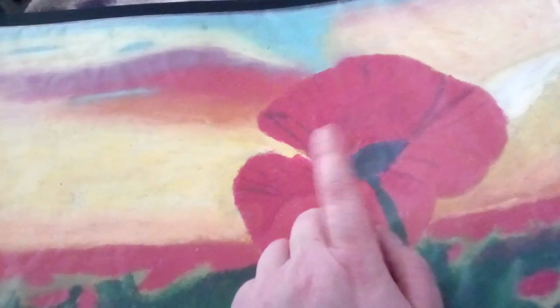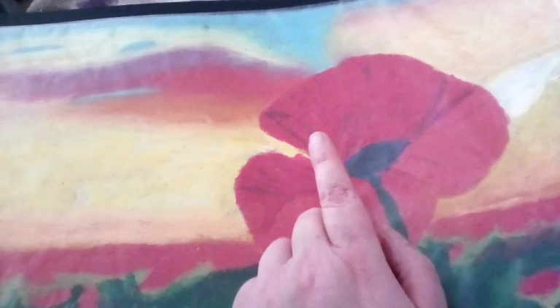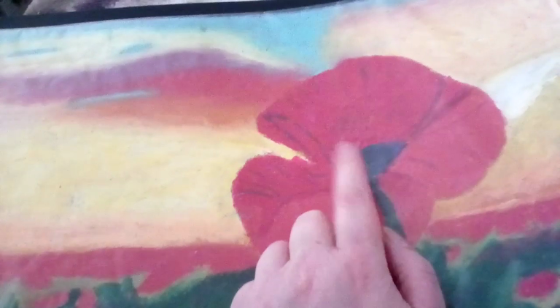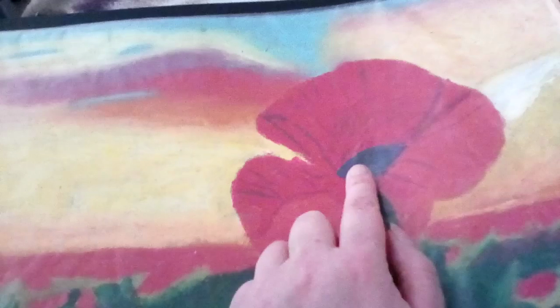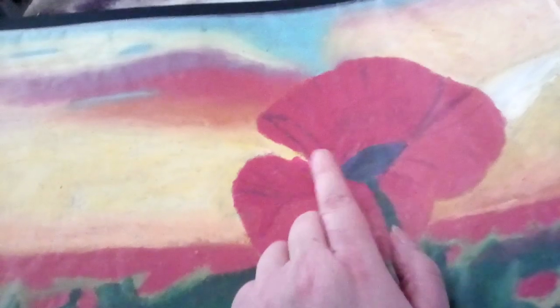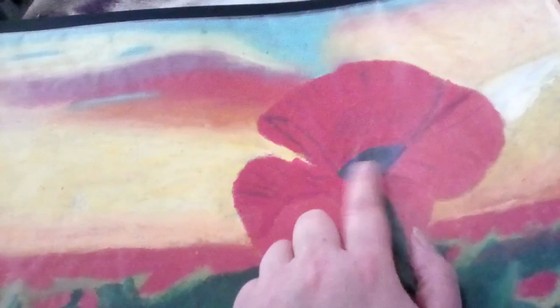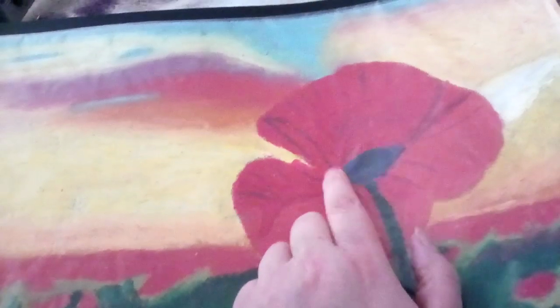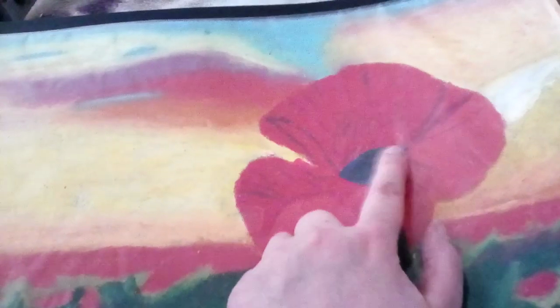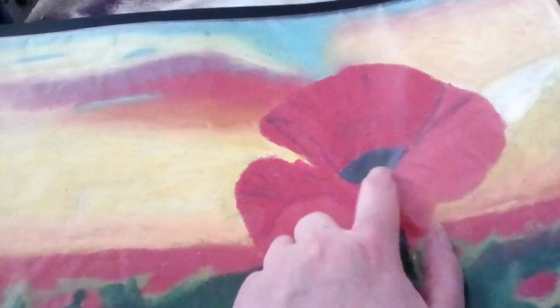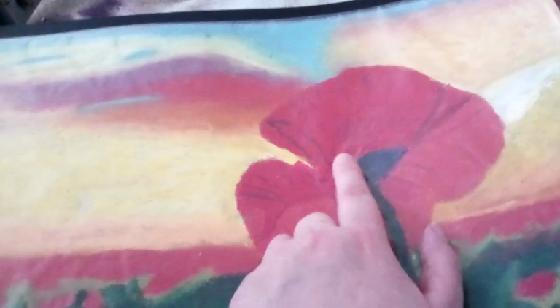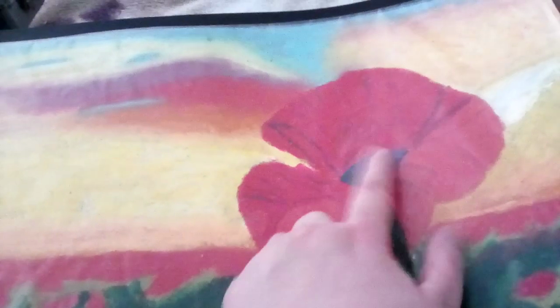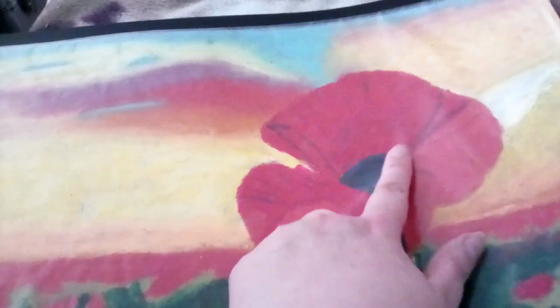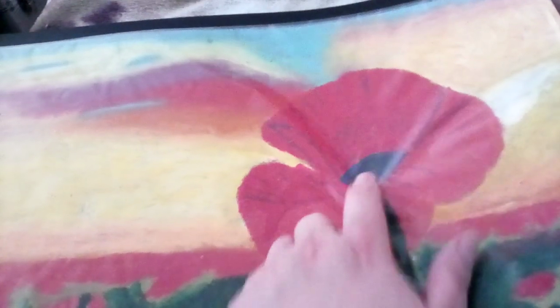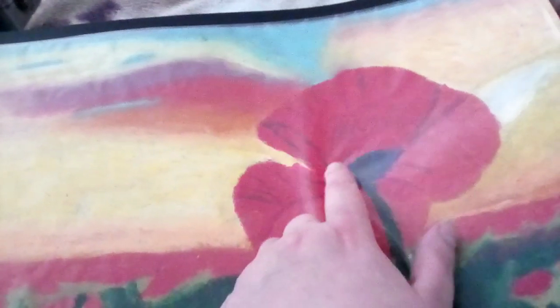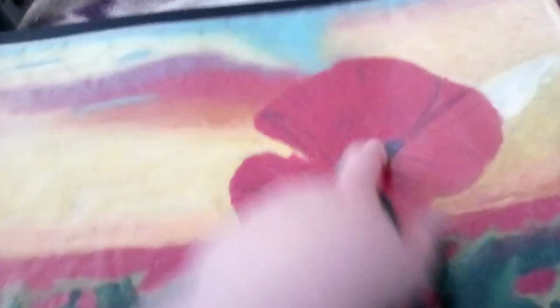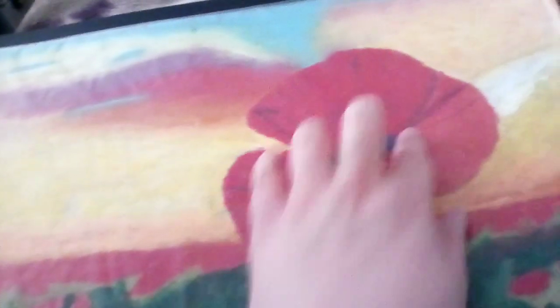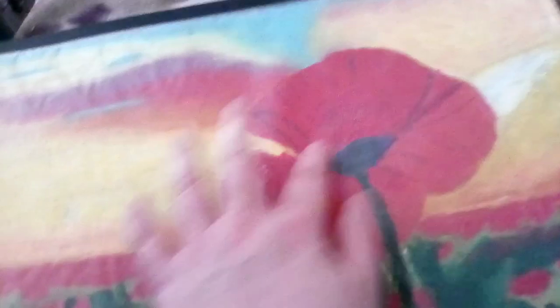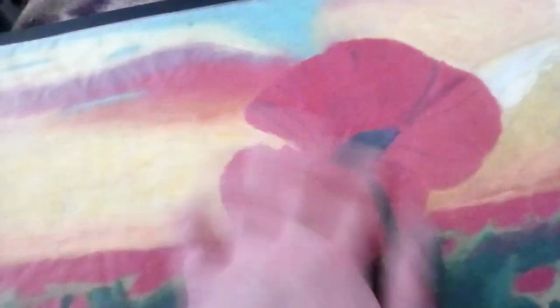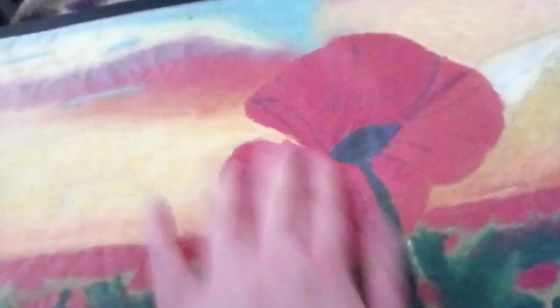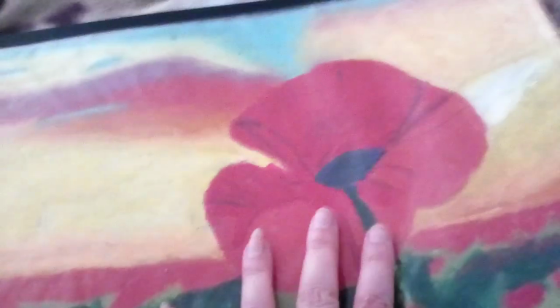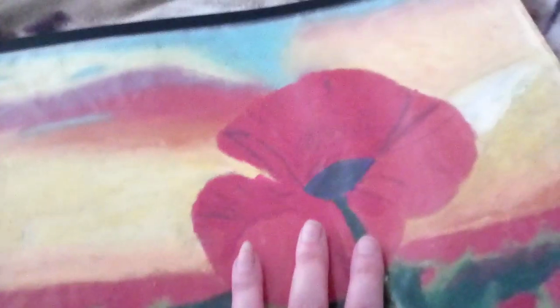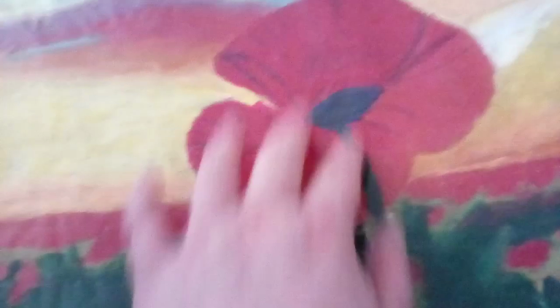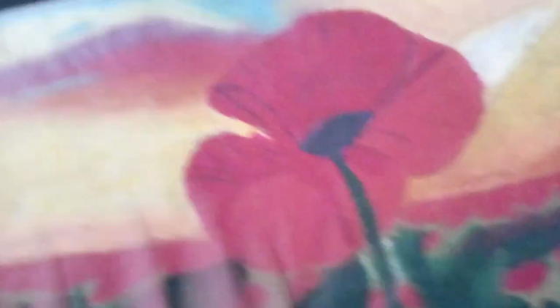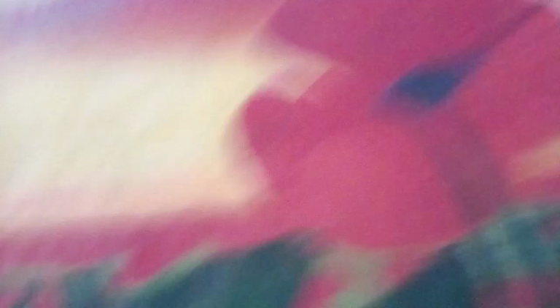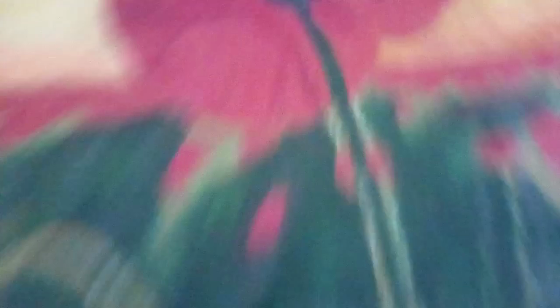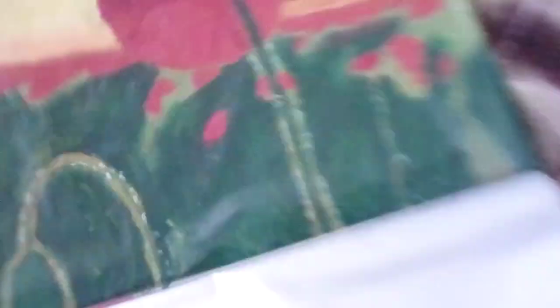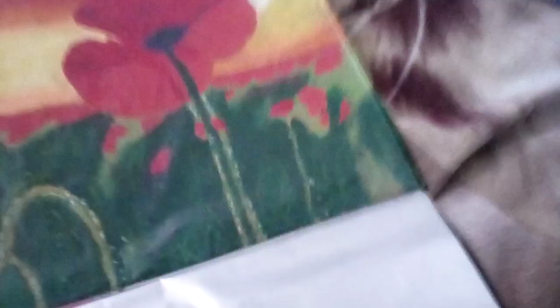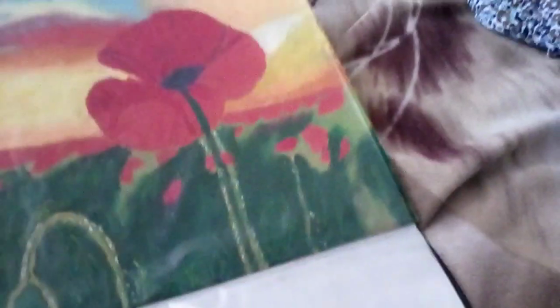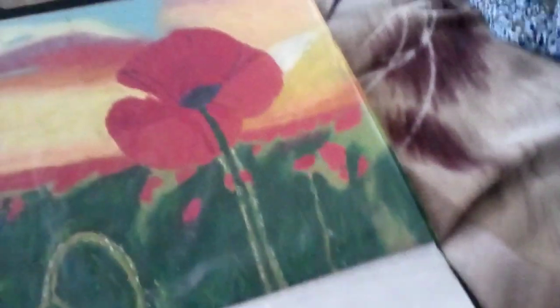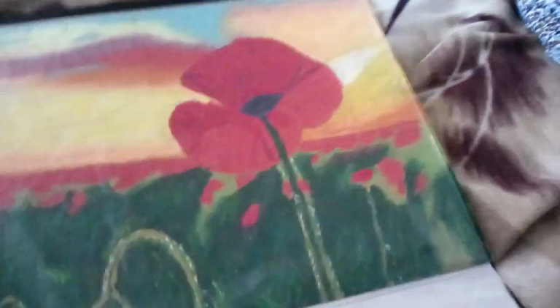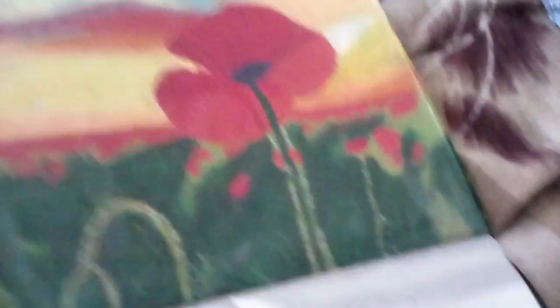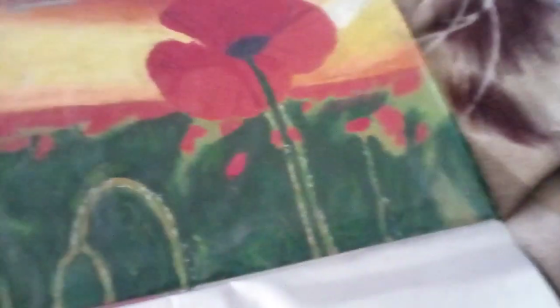For the centre, I did blue, then went over it with purple, then blue again, then purple — layering until I got it right. Then I started to do the background poppies.